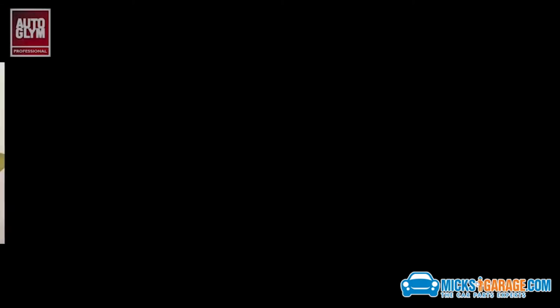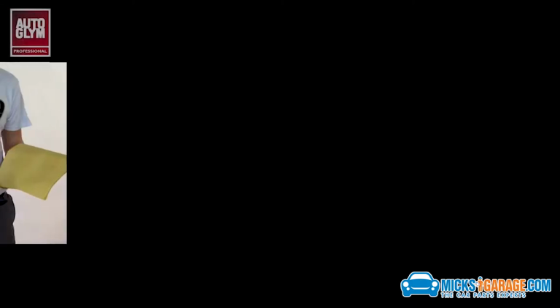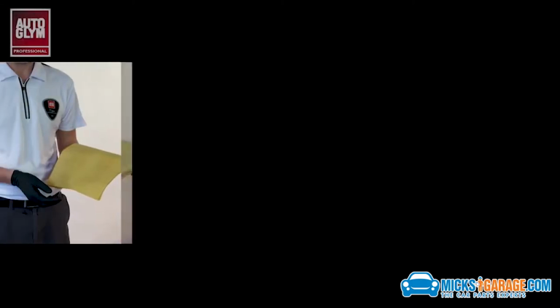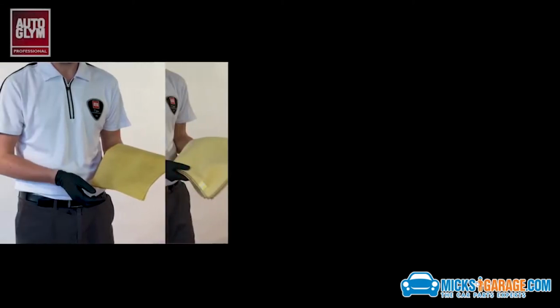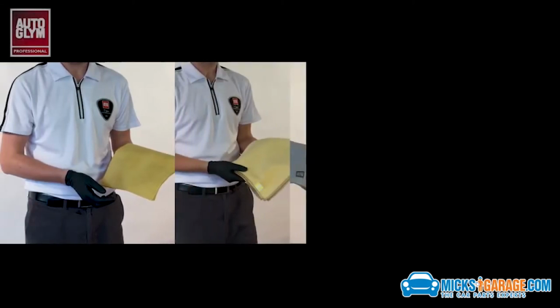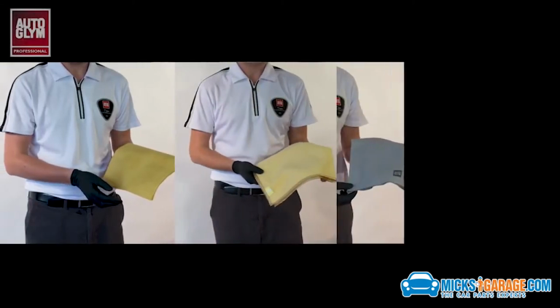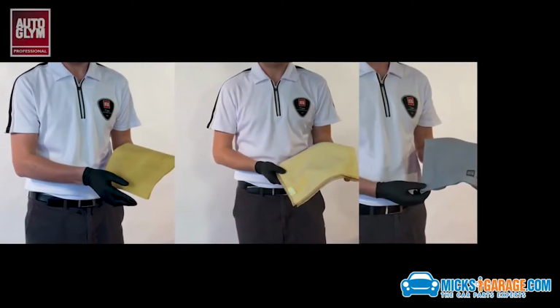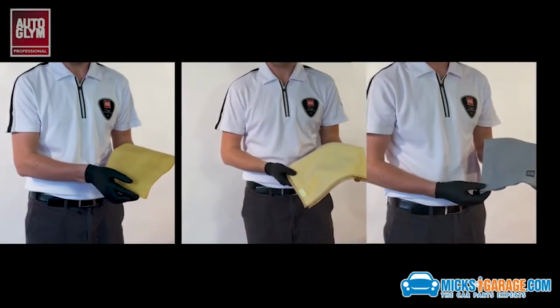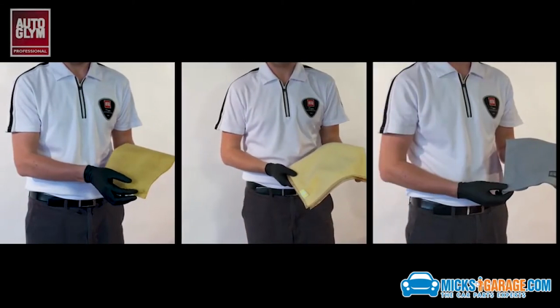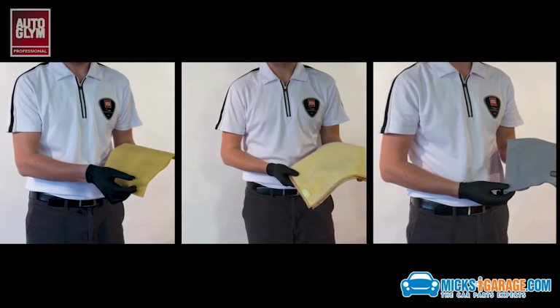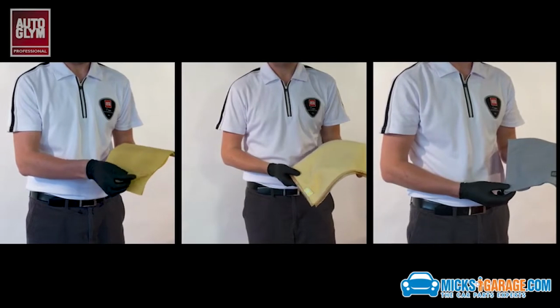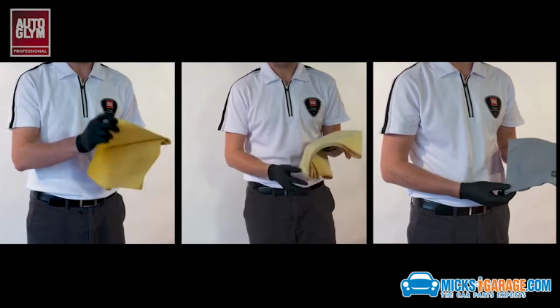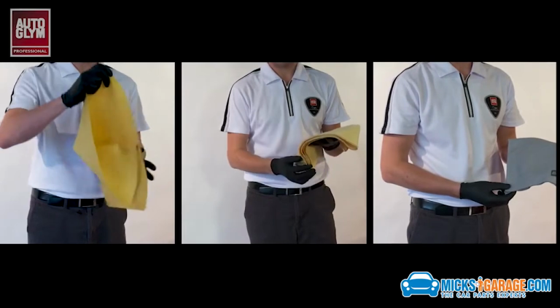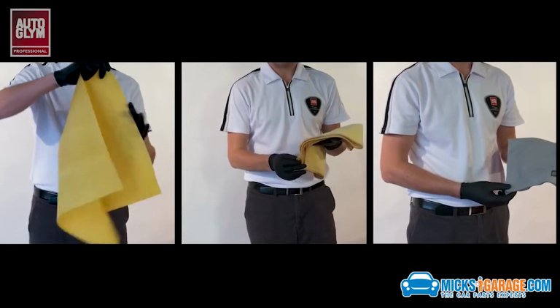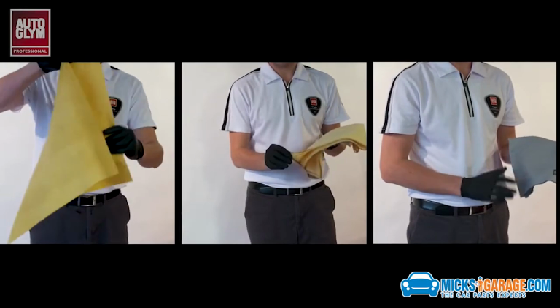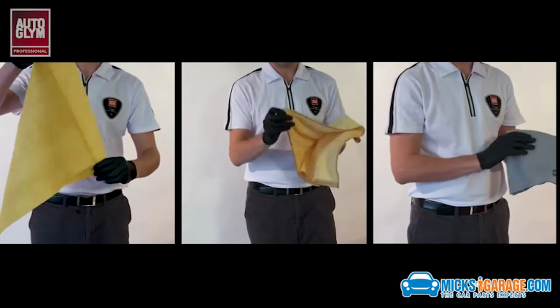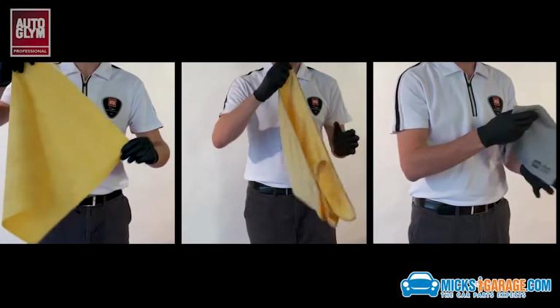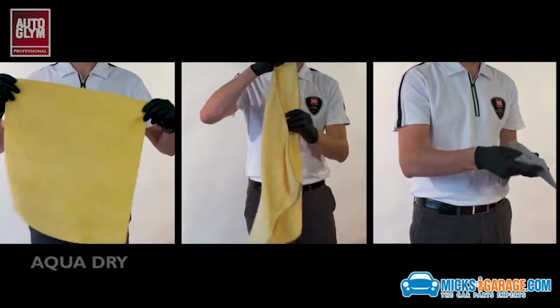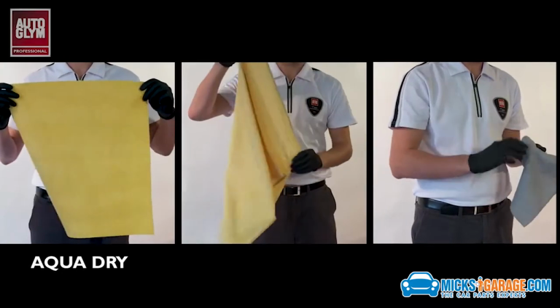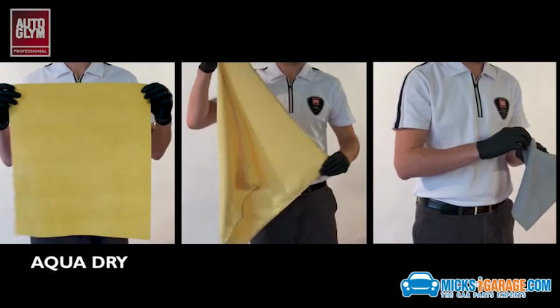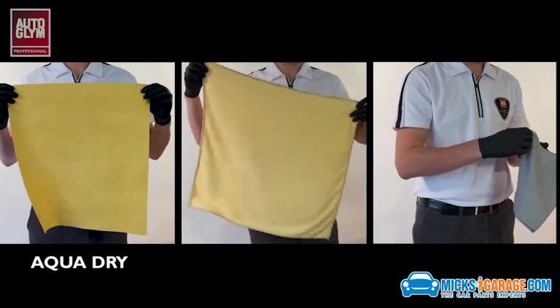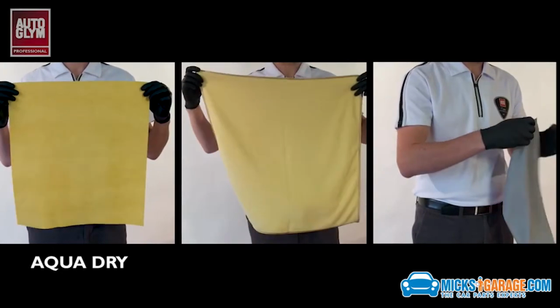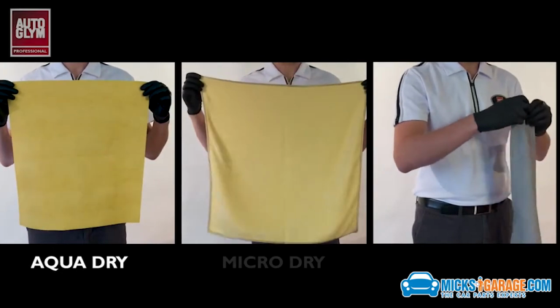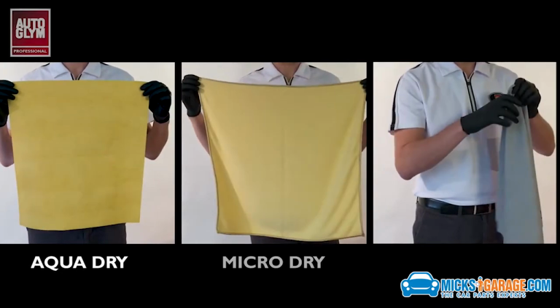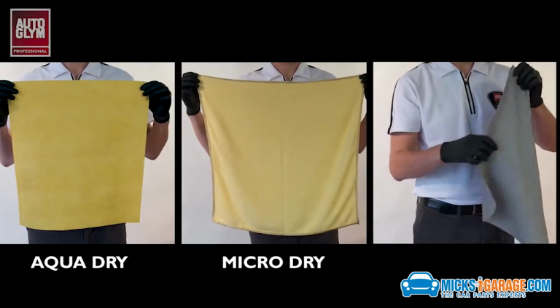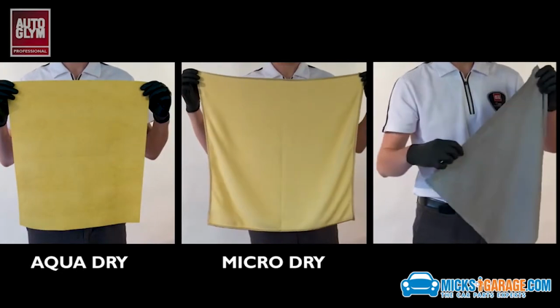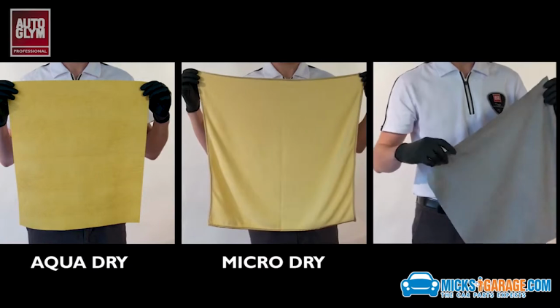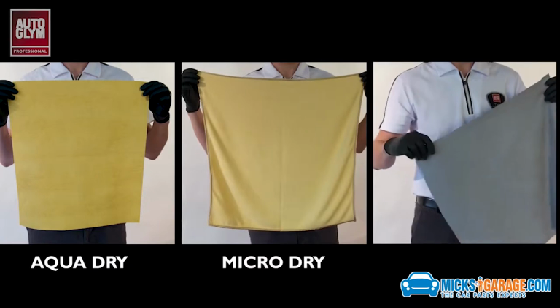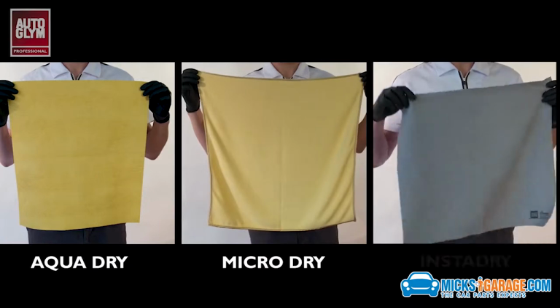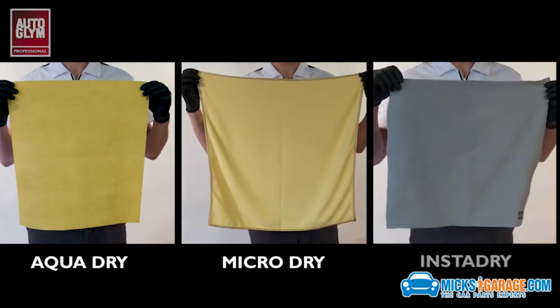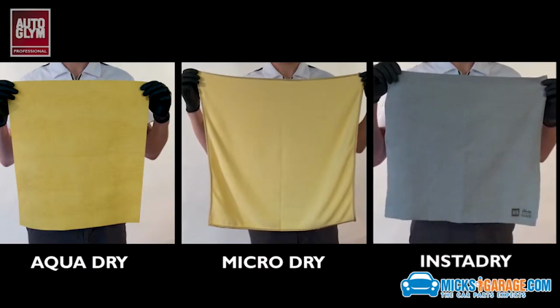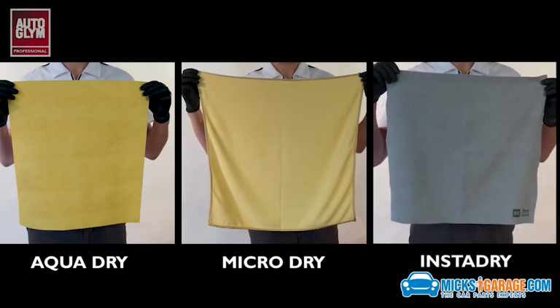Today, we're looking at the three drying cloths in the Autoglym Professional range: the AquaDry, the MicroDry, and the InstaDry.